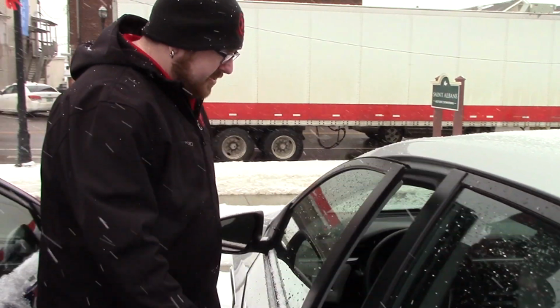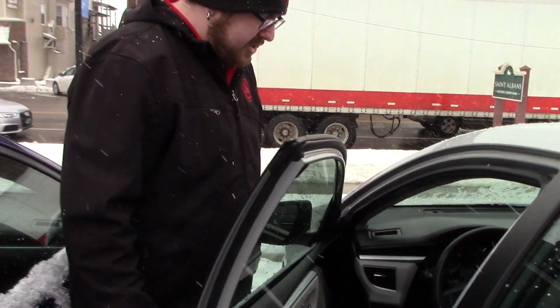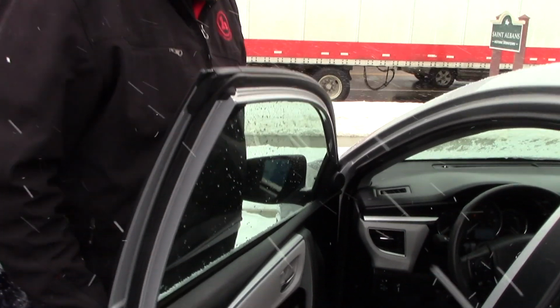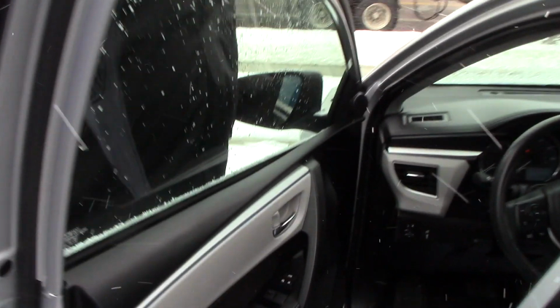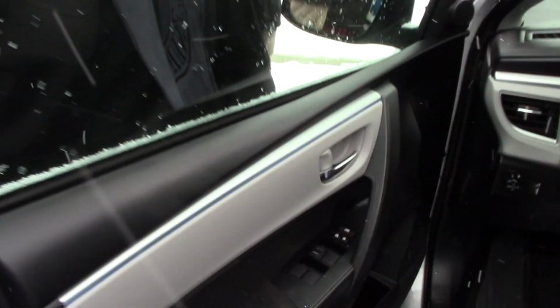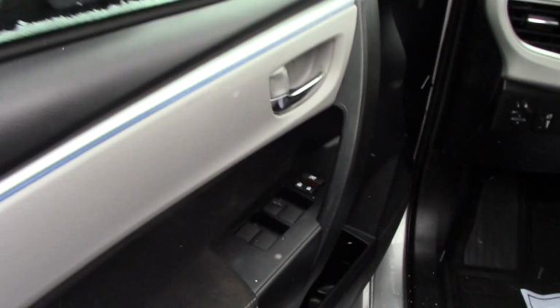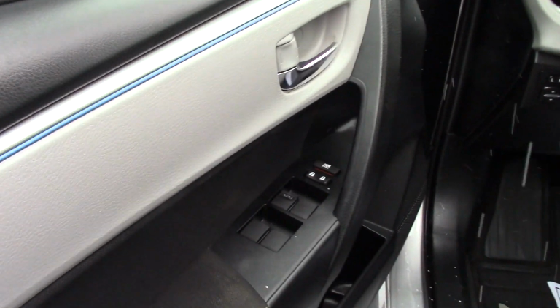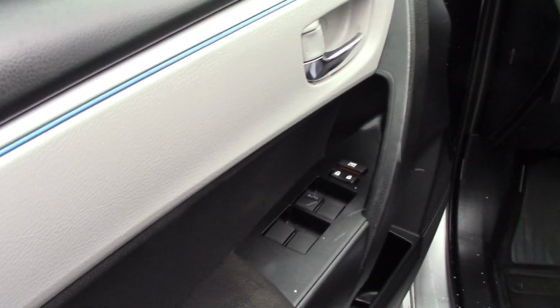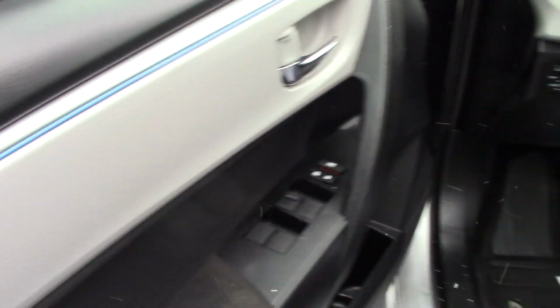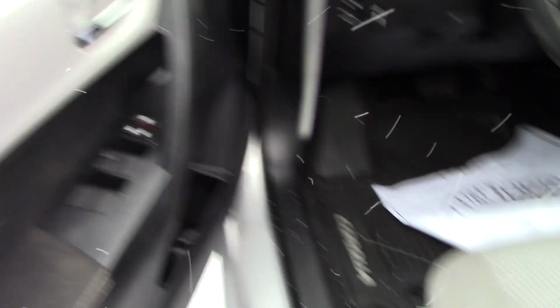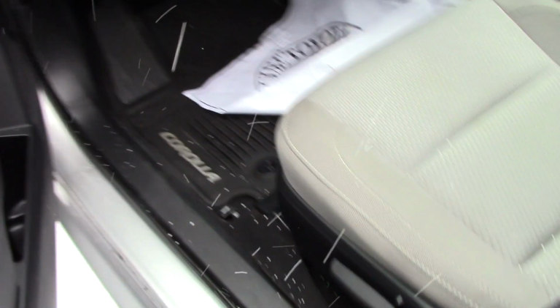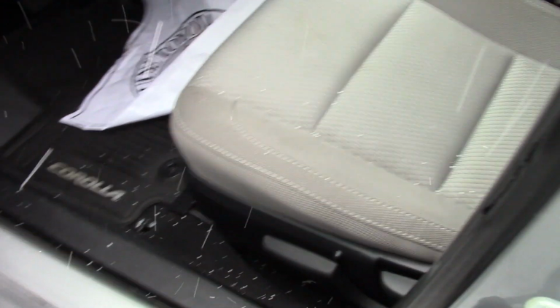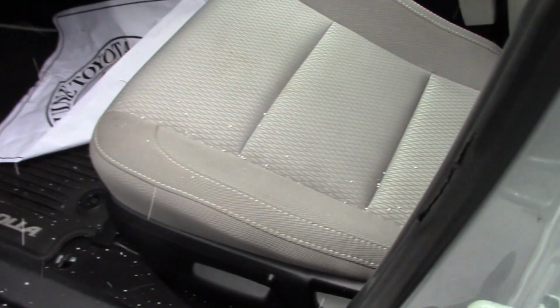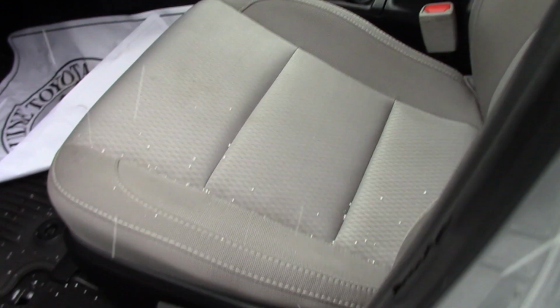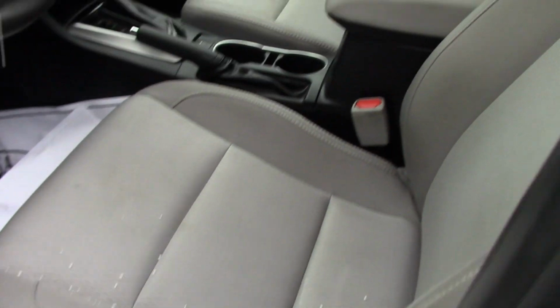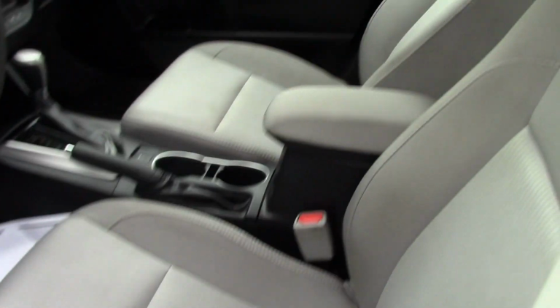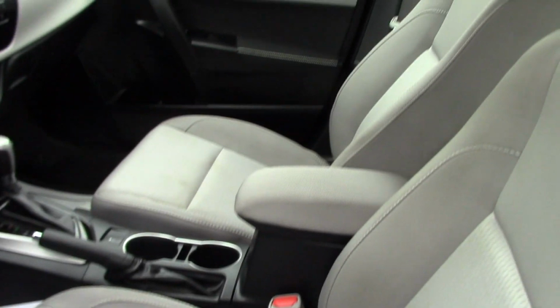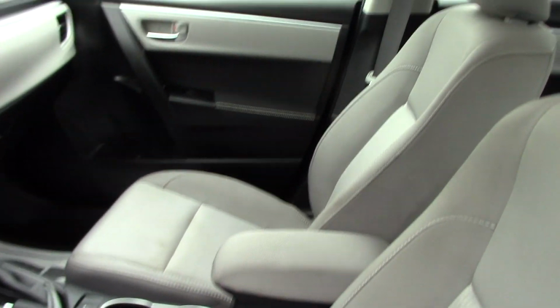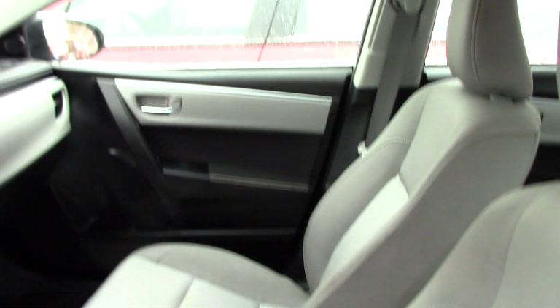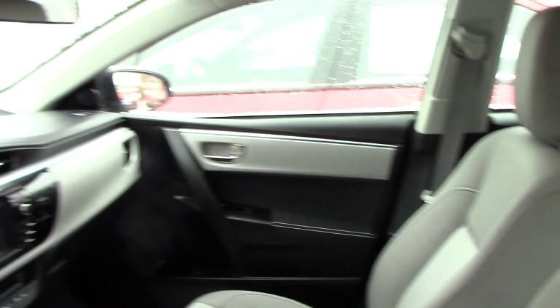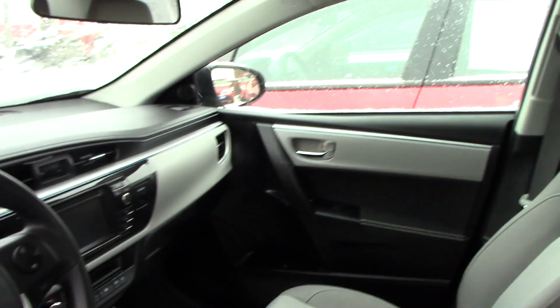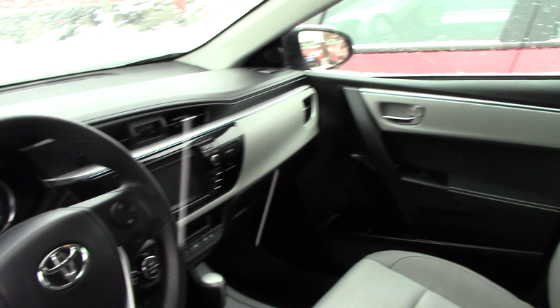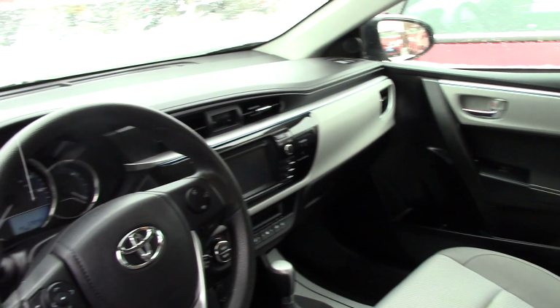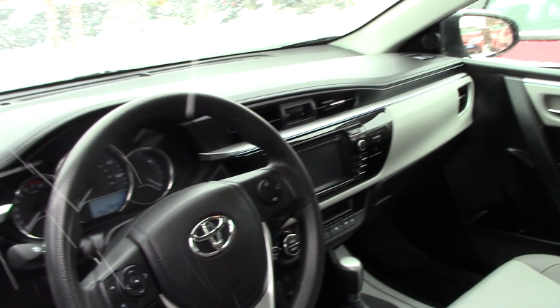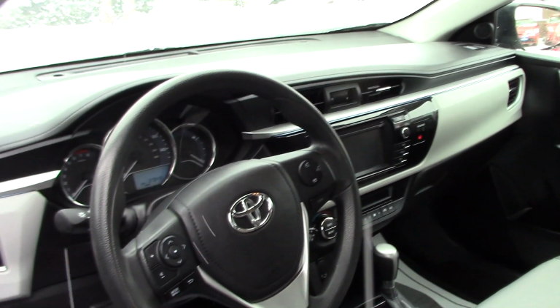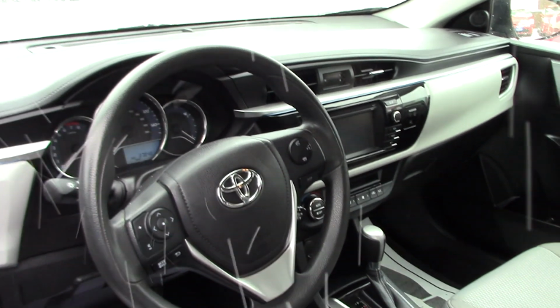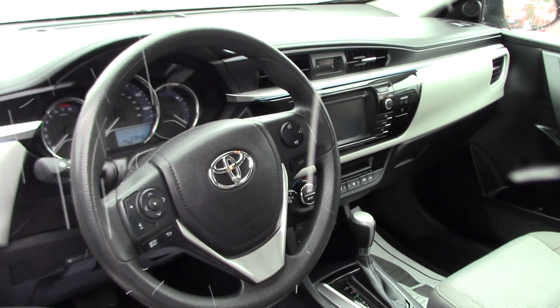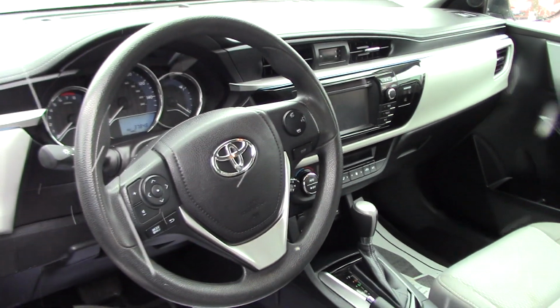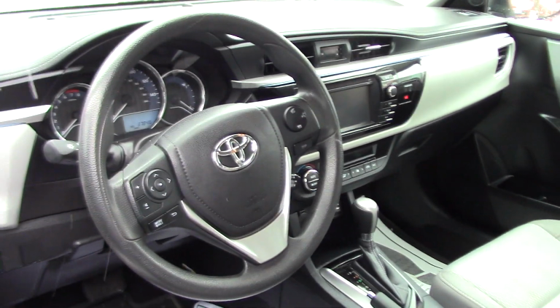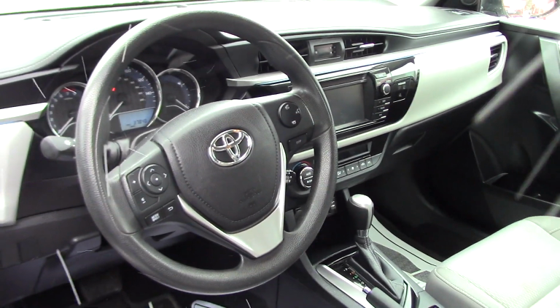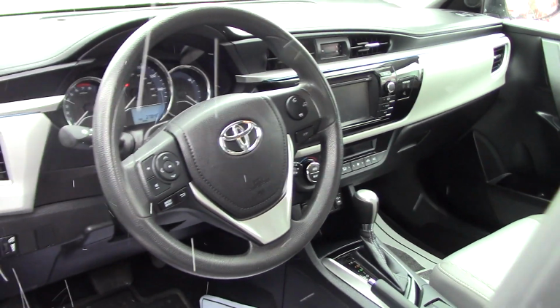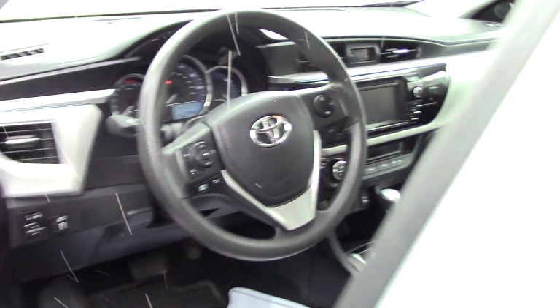Up front, you do have manual adjustable seating. You've got power locks, power windows, and power mirrors. You've got the touchscreen that displays all your media options and all the easy-to-use climate controls. Then you've got all the hands-free Bluetooth and audio options there on the steering wheel.